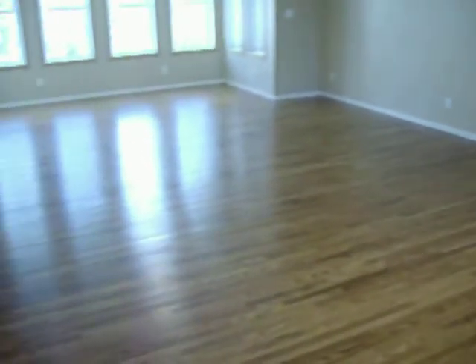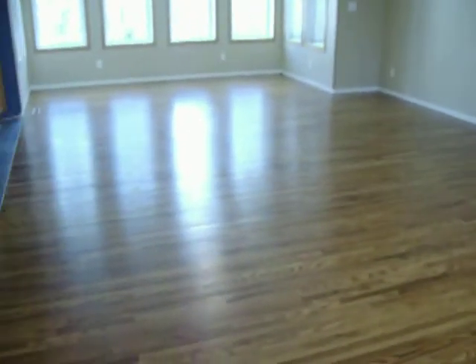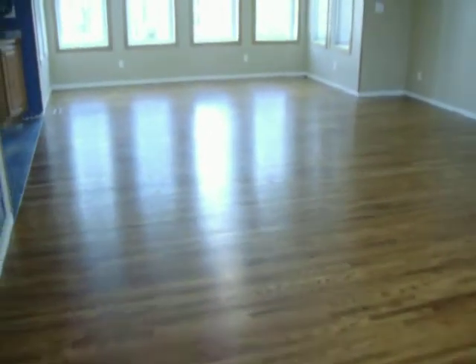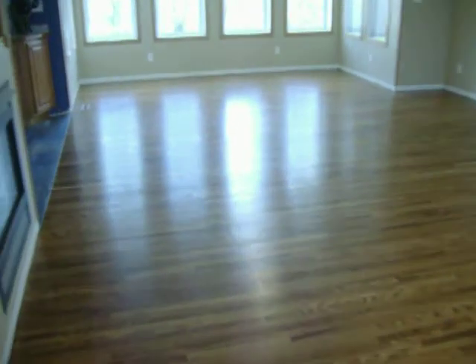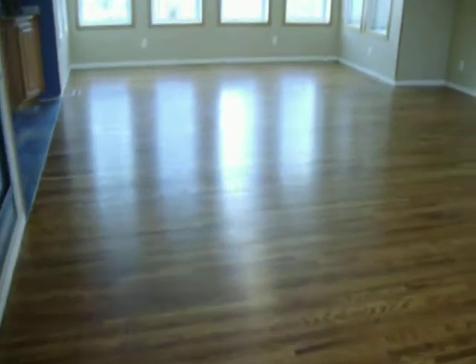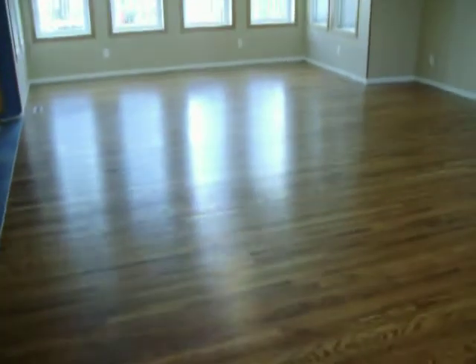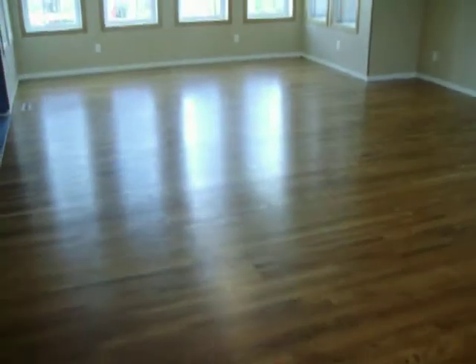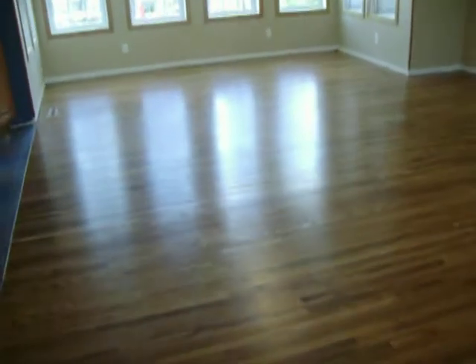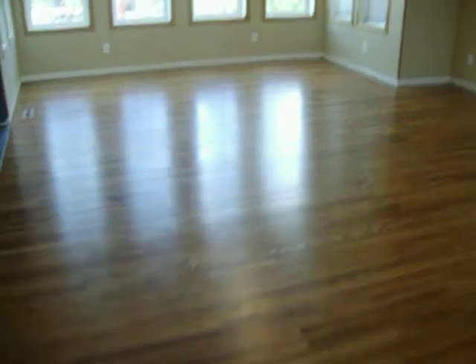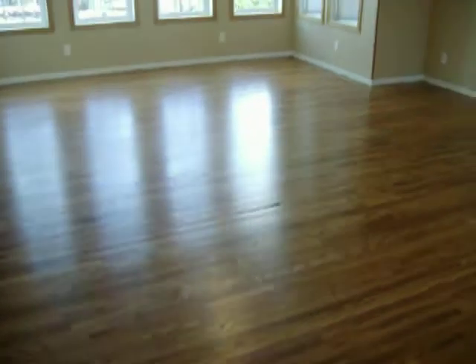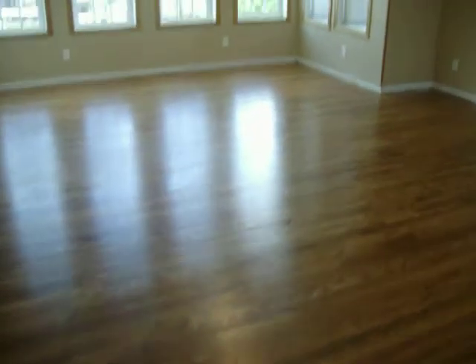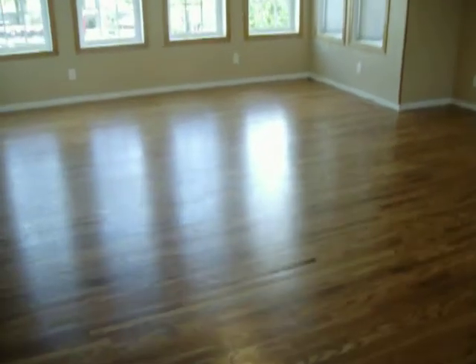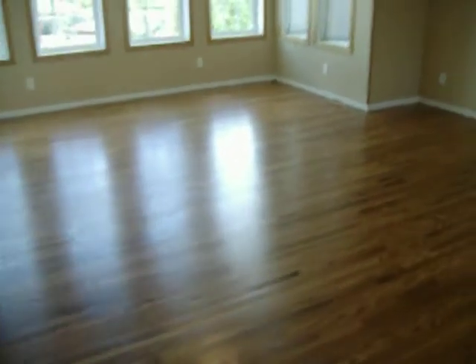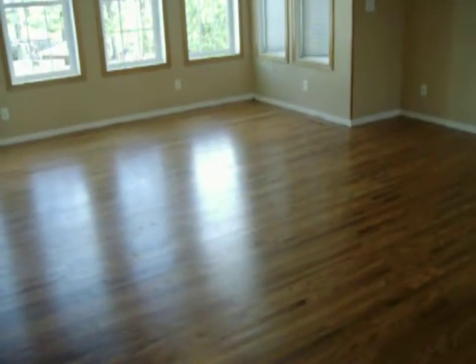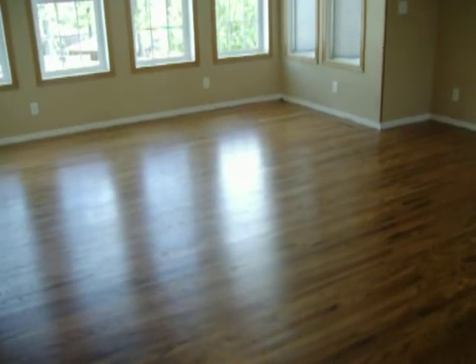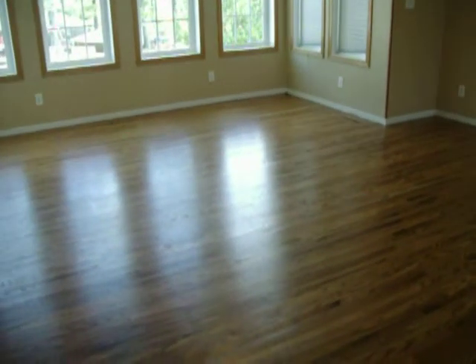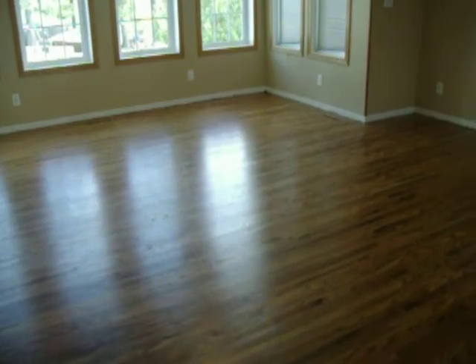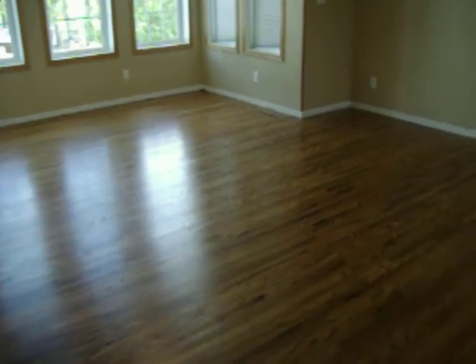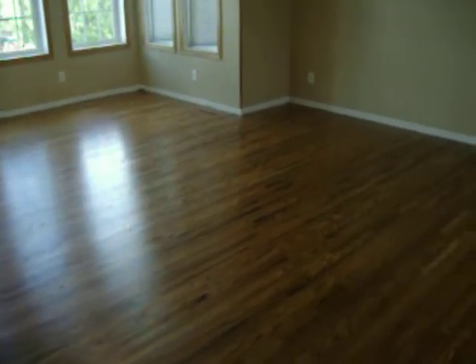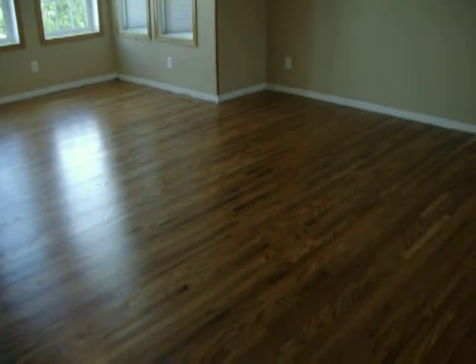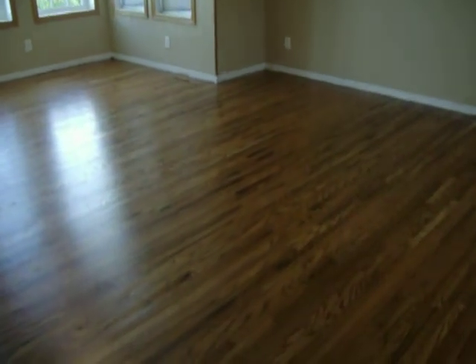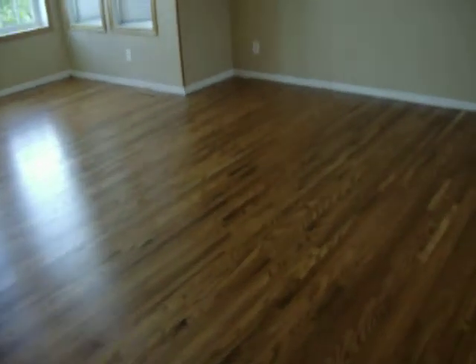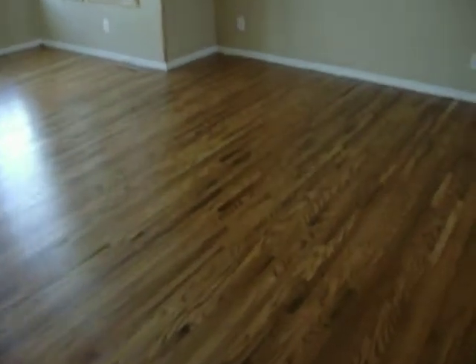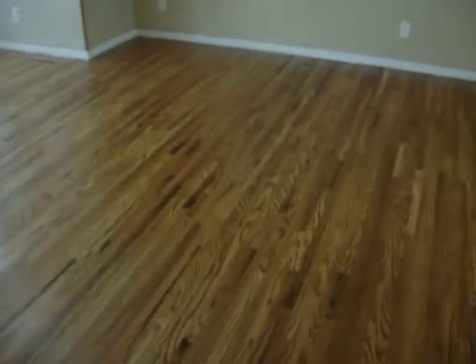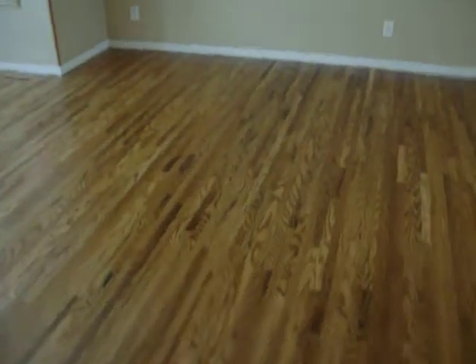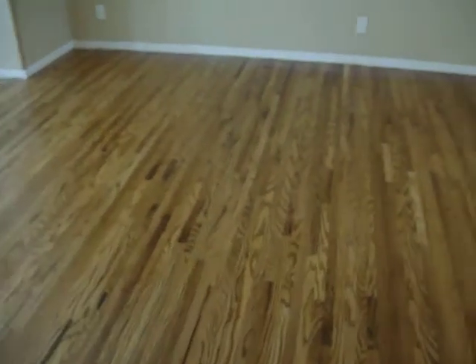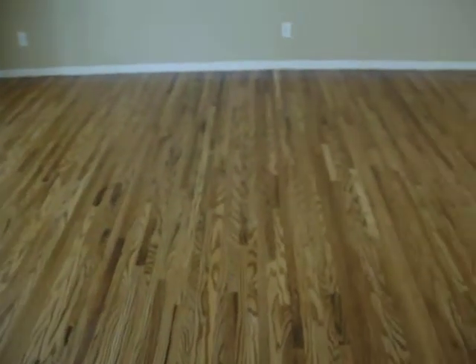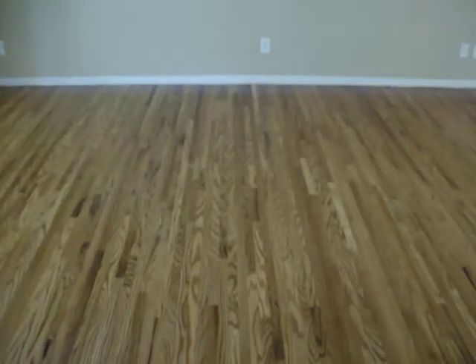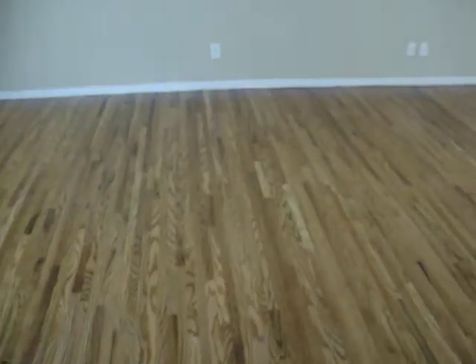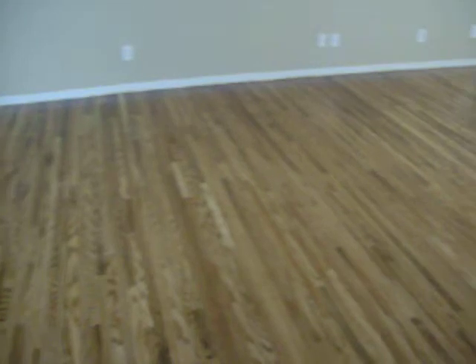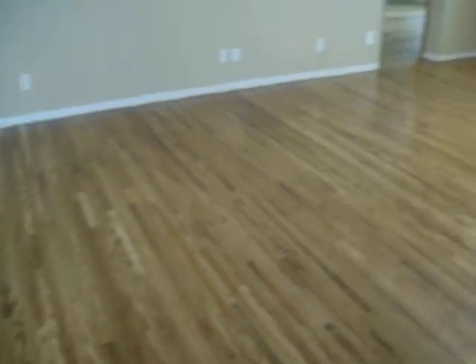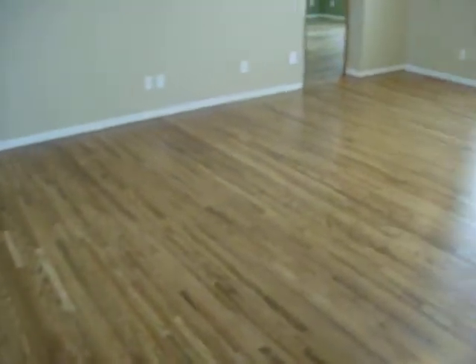This is the August 09 McCallsburg project. Three-quarter inch thick by inch and a half wide red oak. This was installed, sanded, stained, sealed and finished.